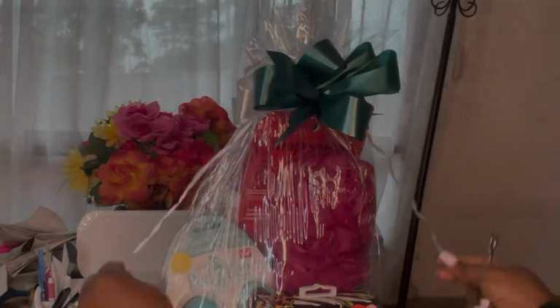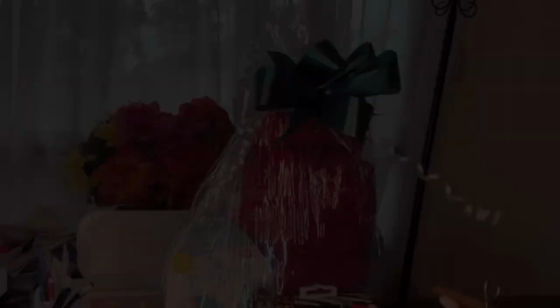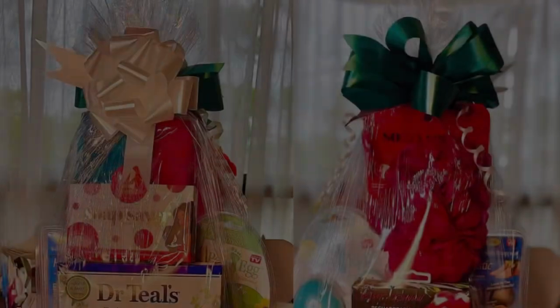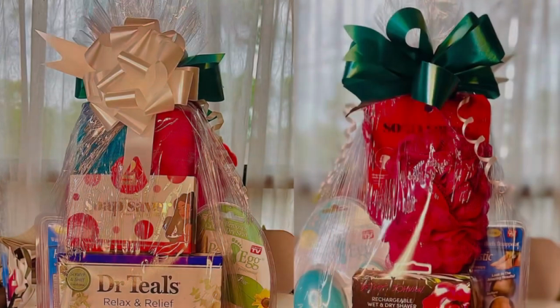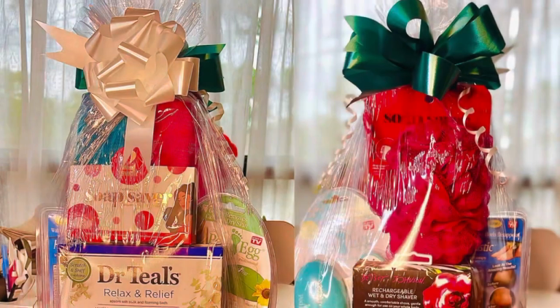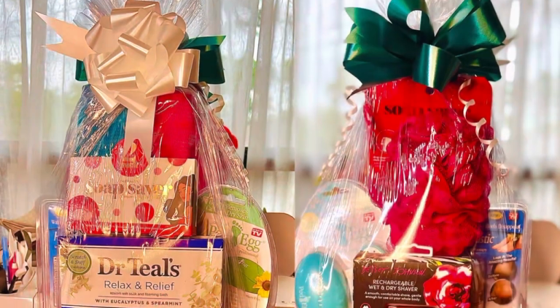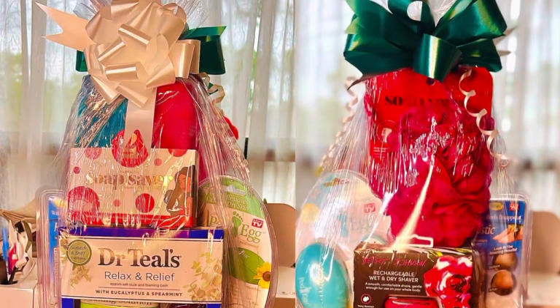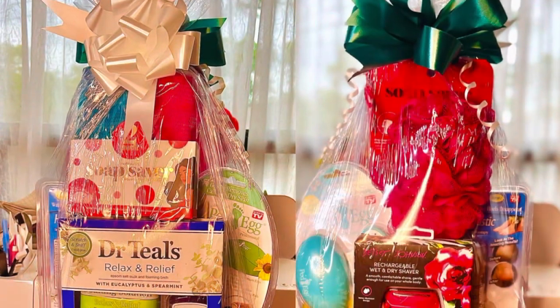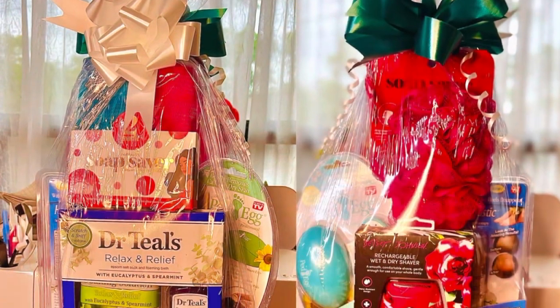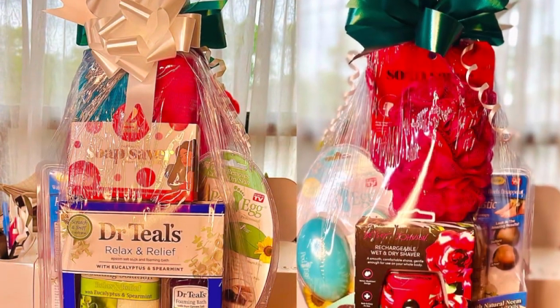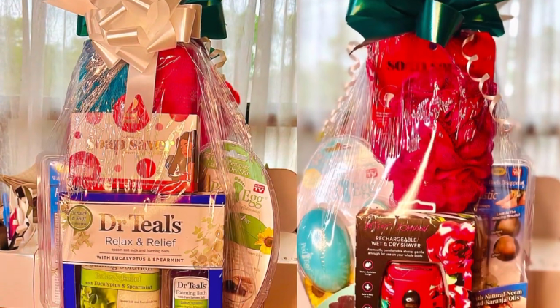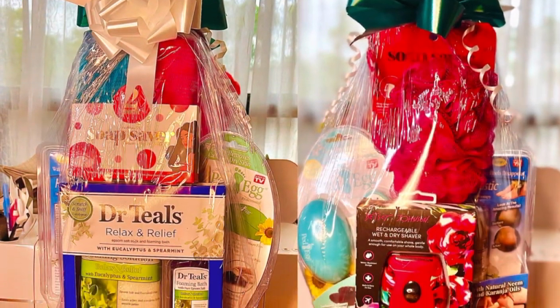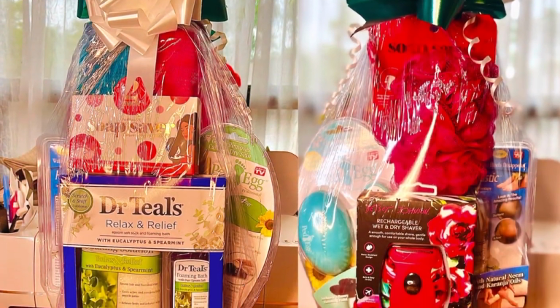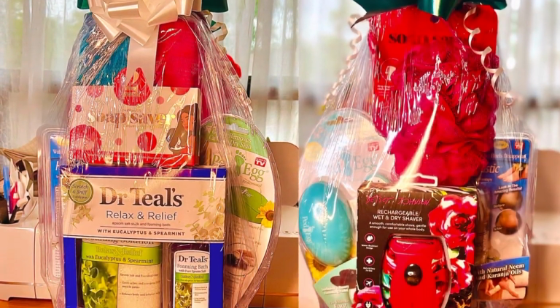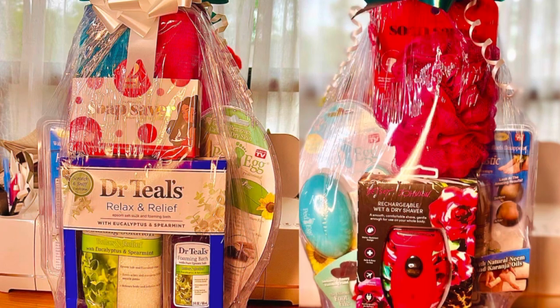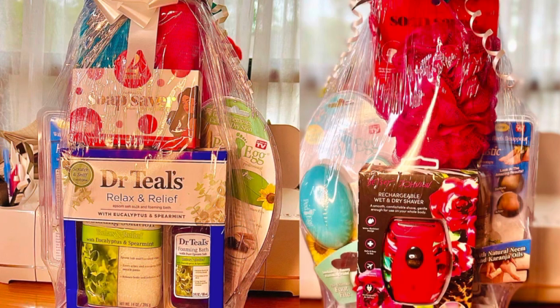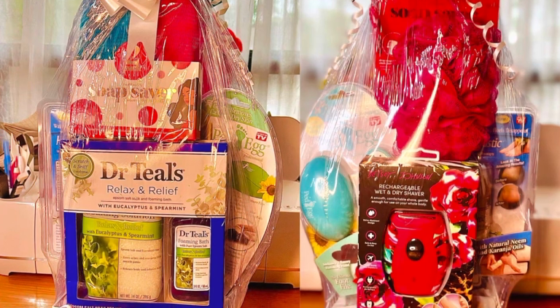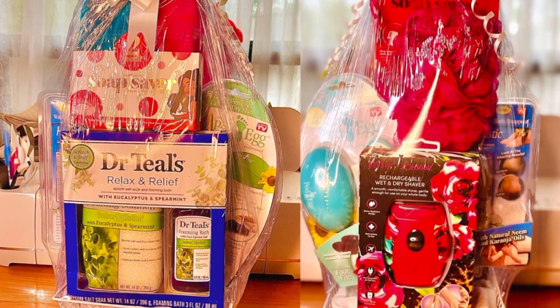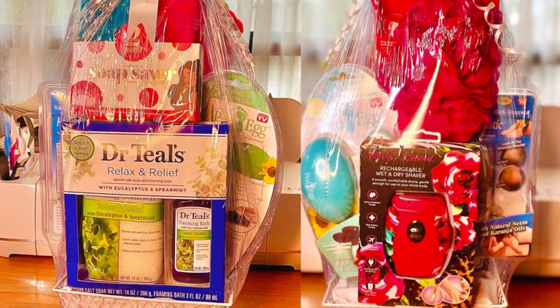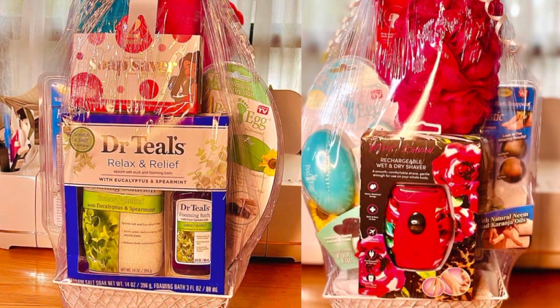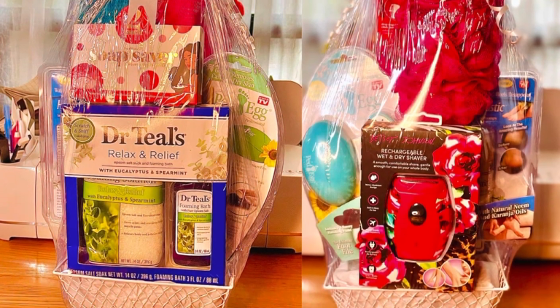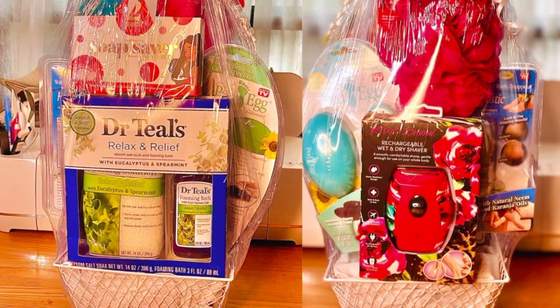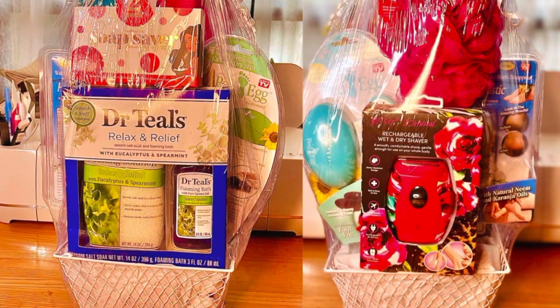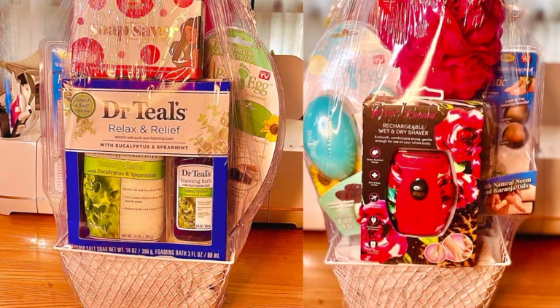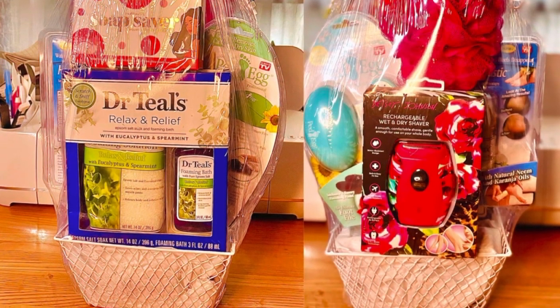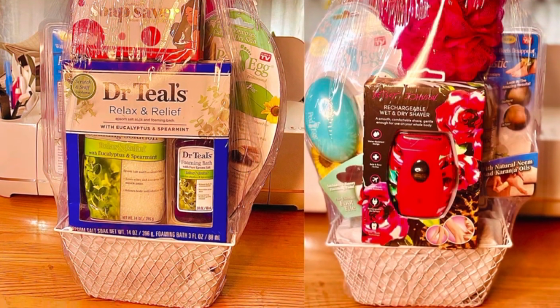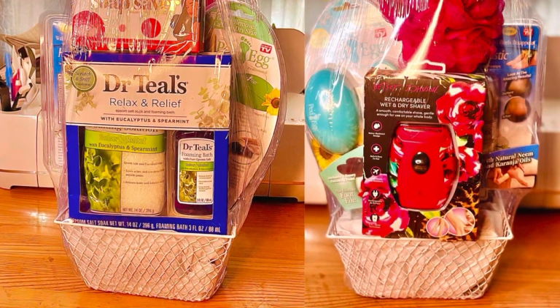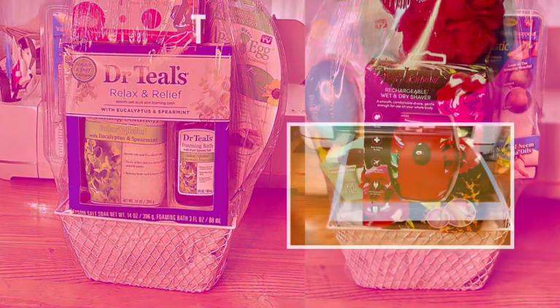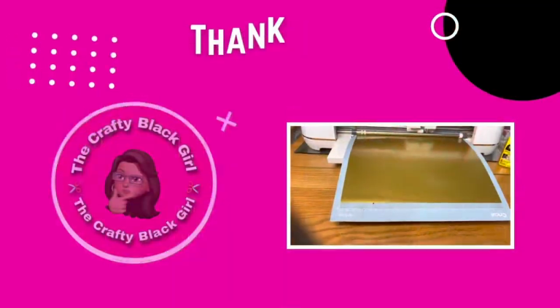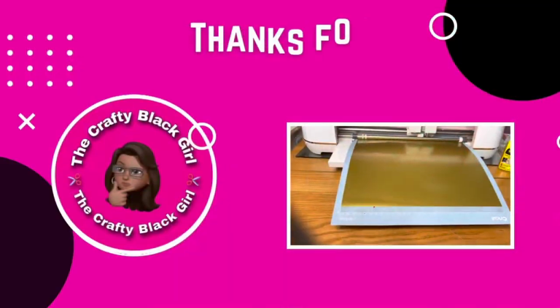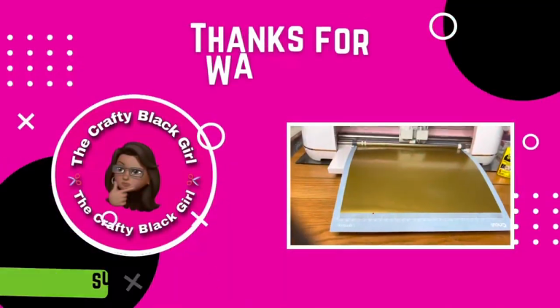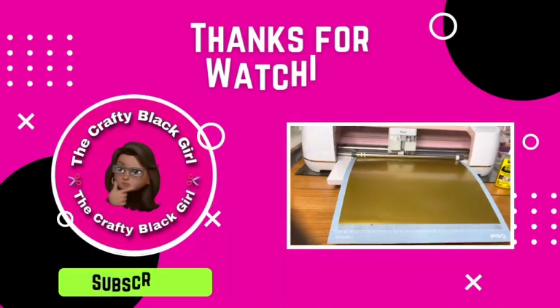This is what the basket looks like, you guys — simple, easy, very quick. If you have any questions, leave a comment down below. Until next time, stay crafty!